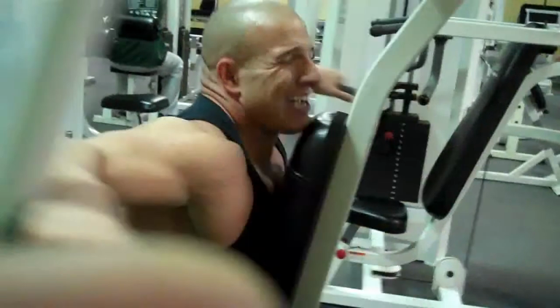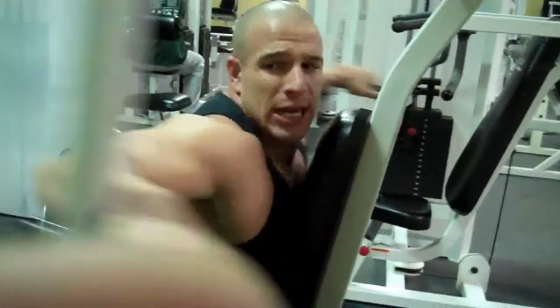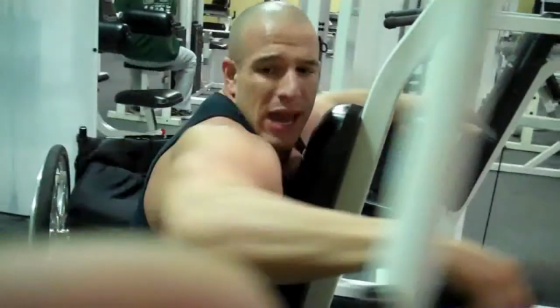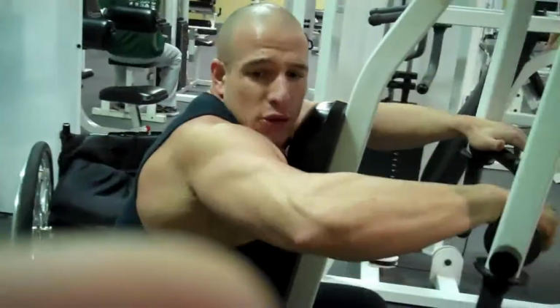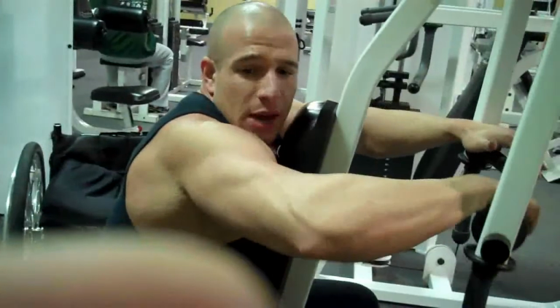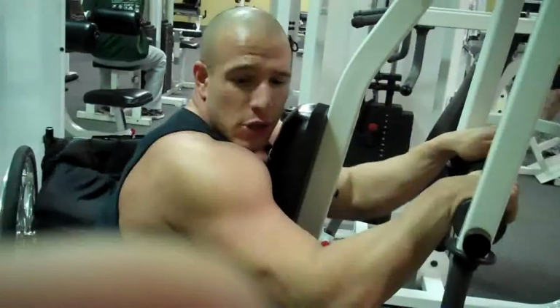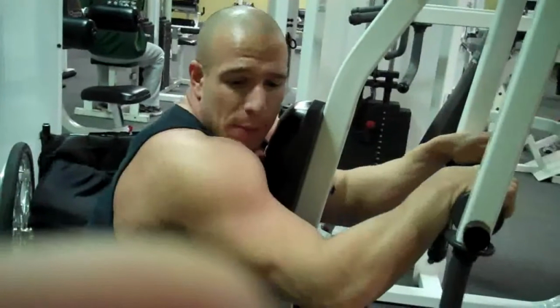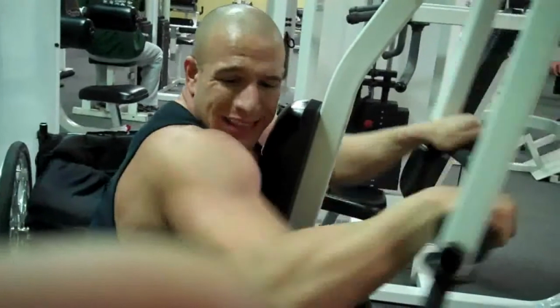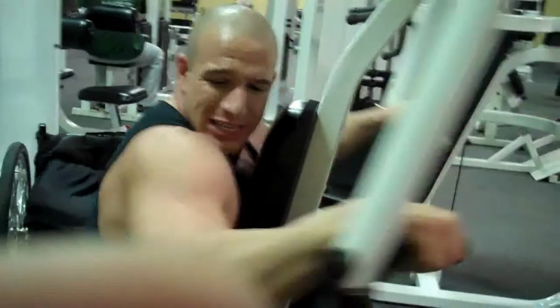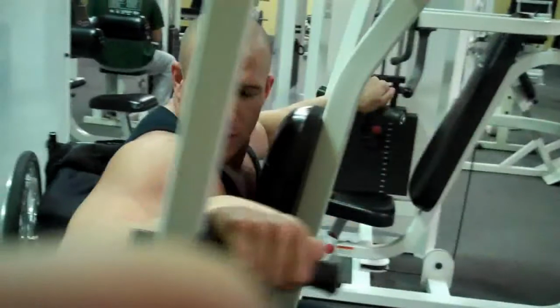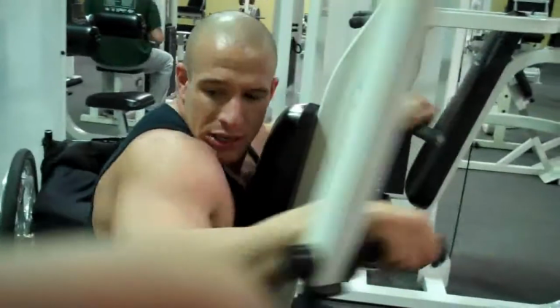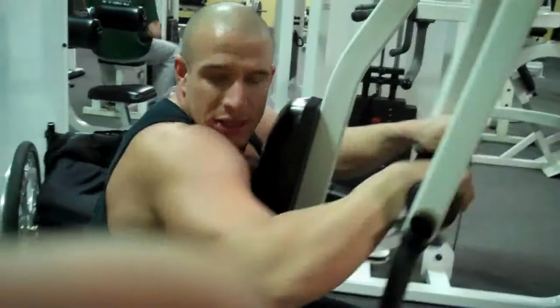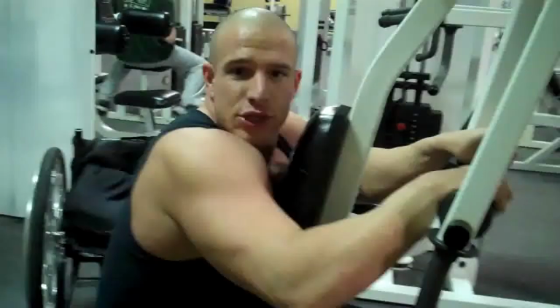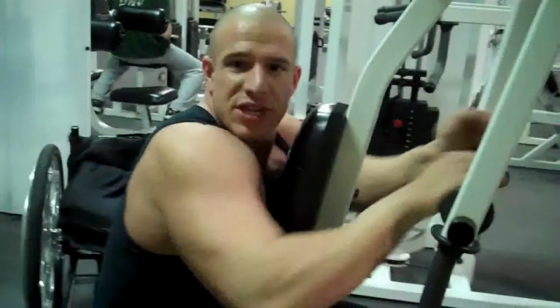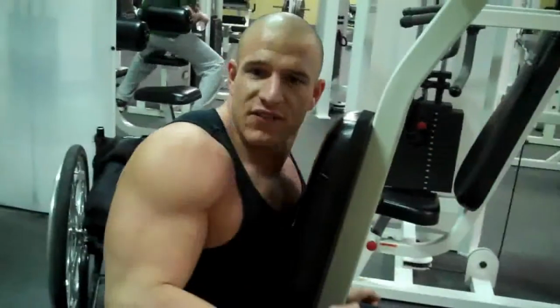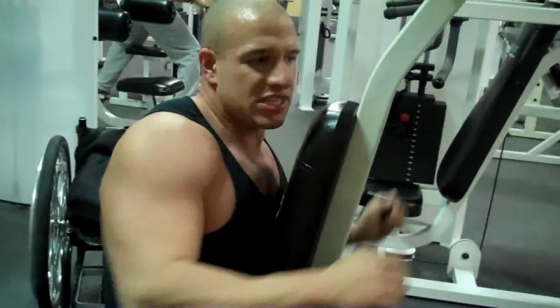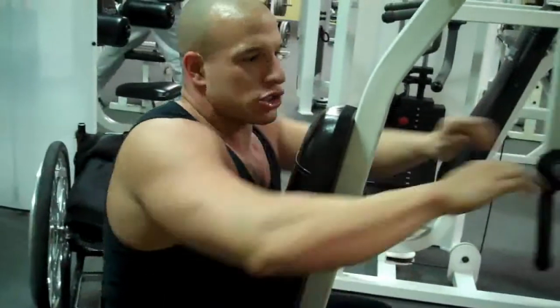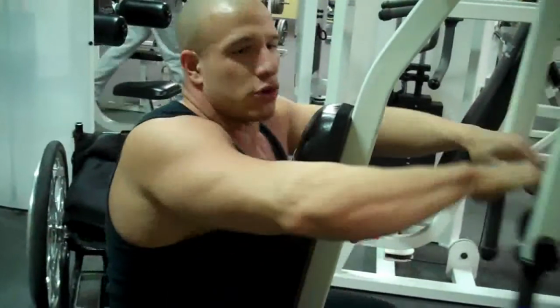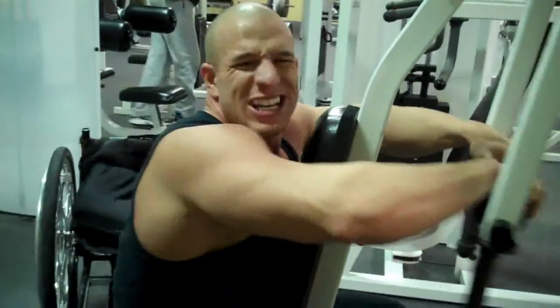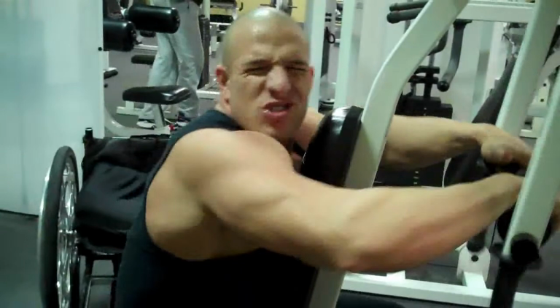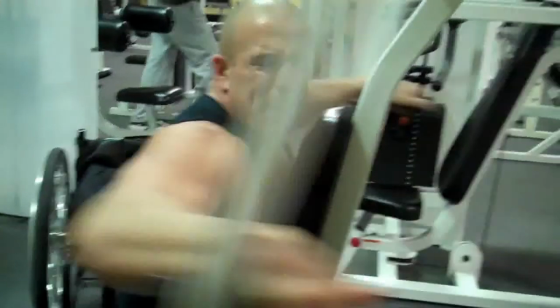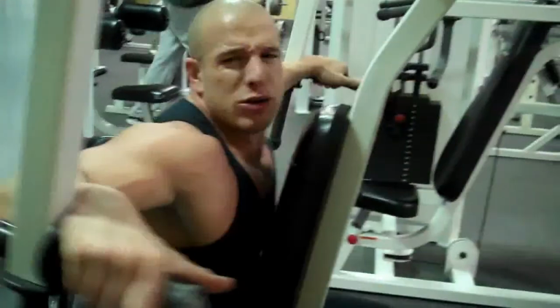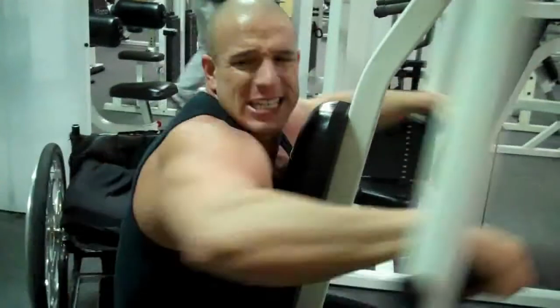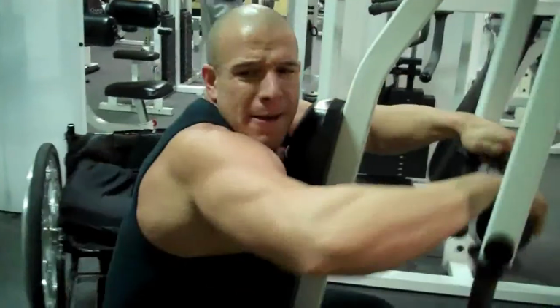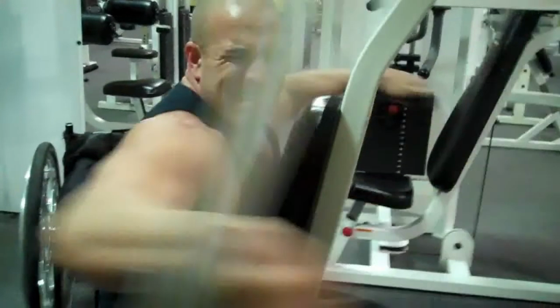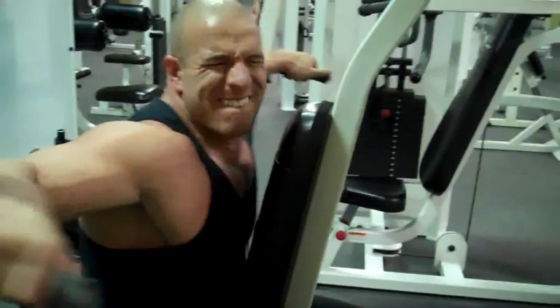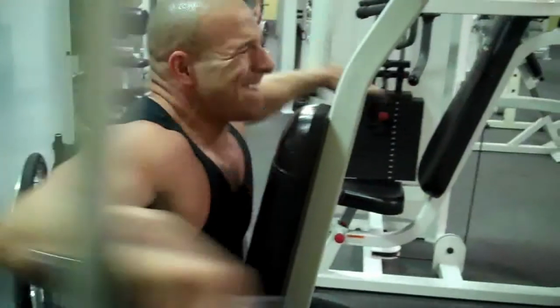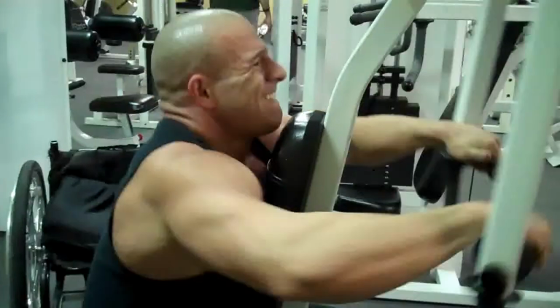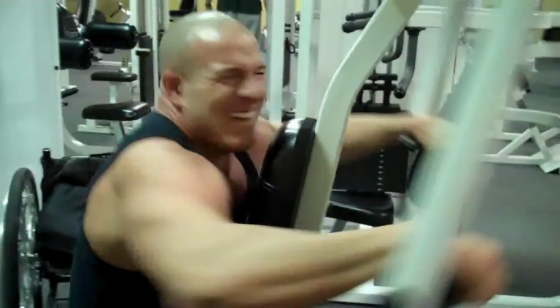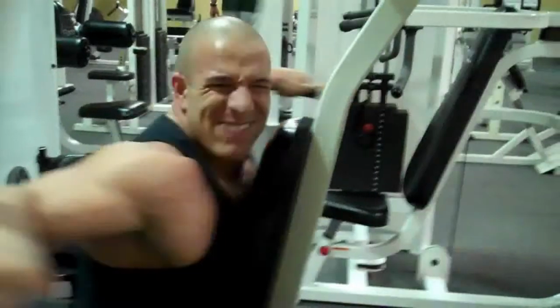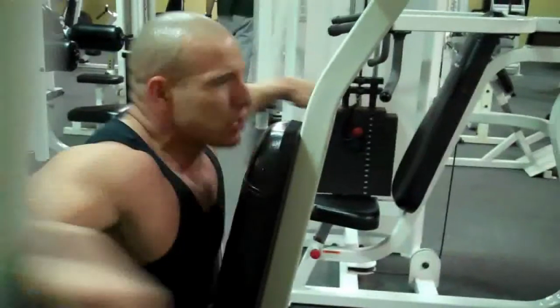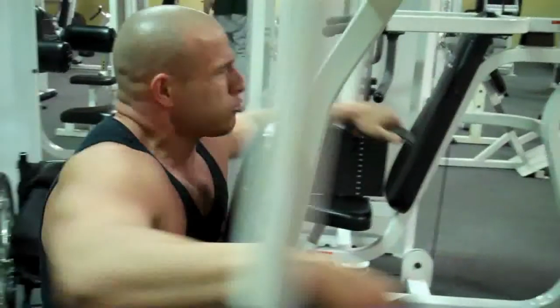Keep my elbows up — don't drop them, because then you take the emphasis out of your shoulder. You need to drive it backwards like this, and you can find your rhythm.